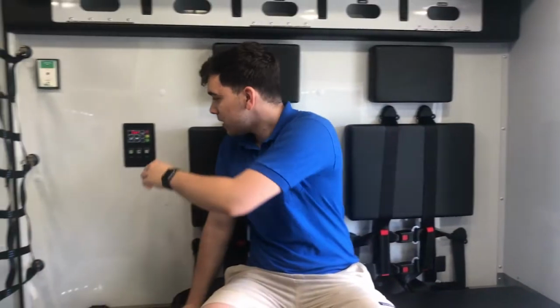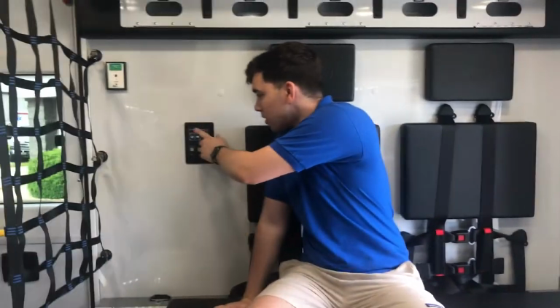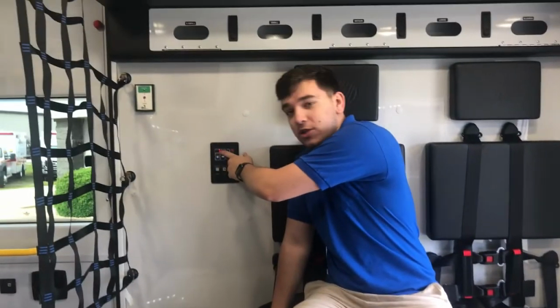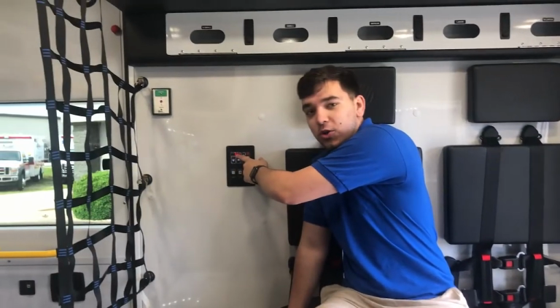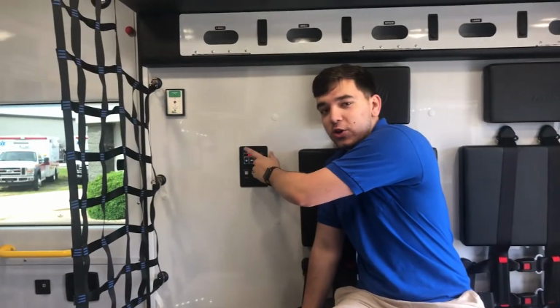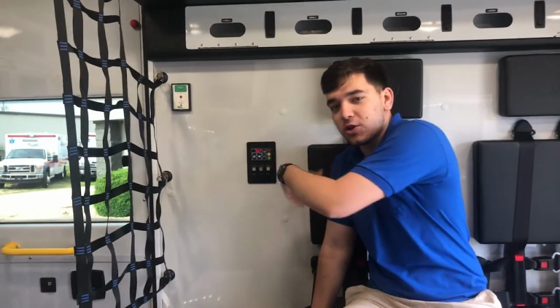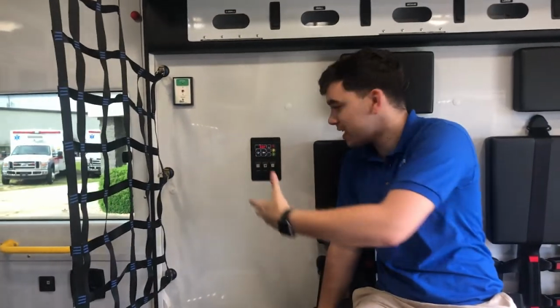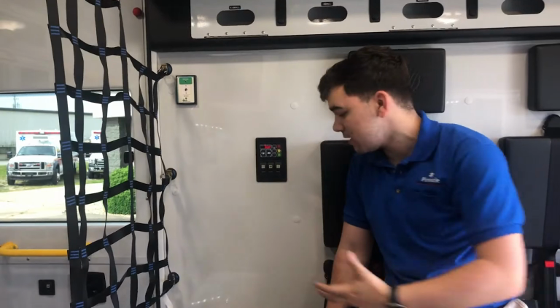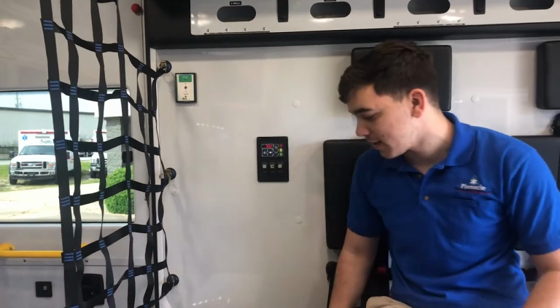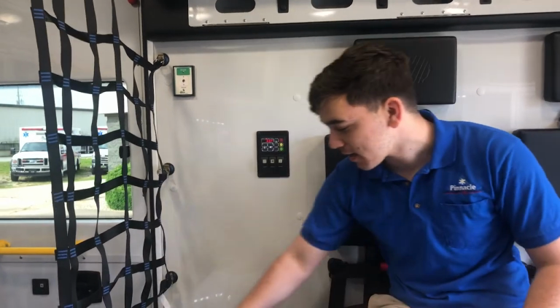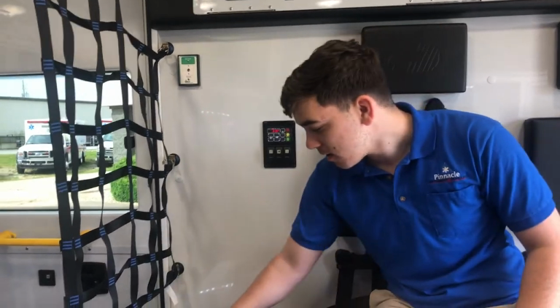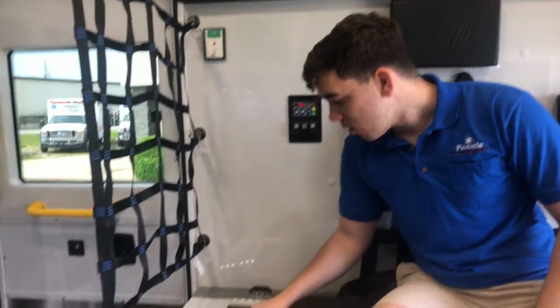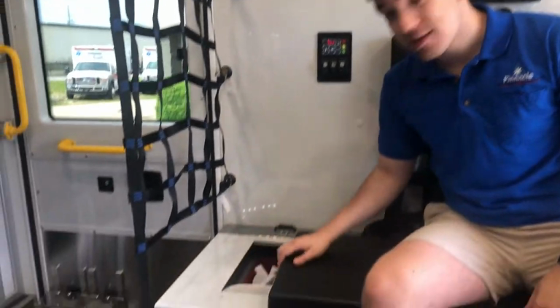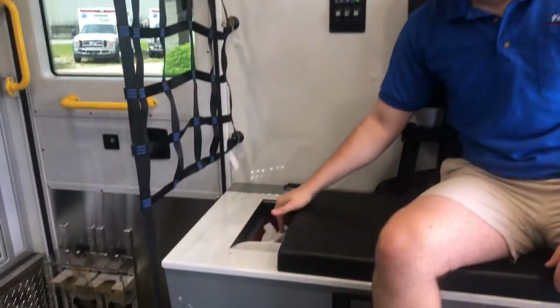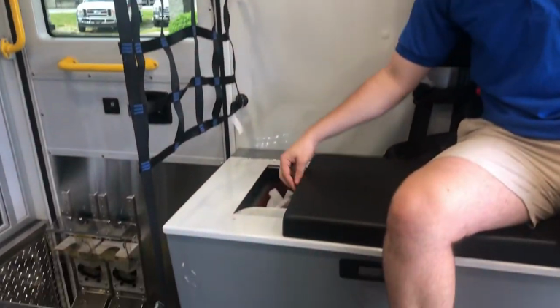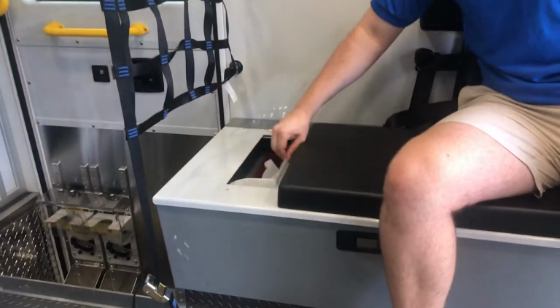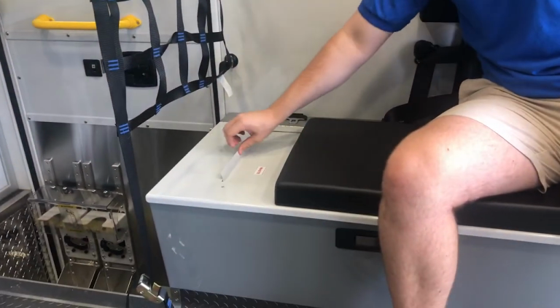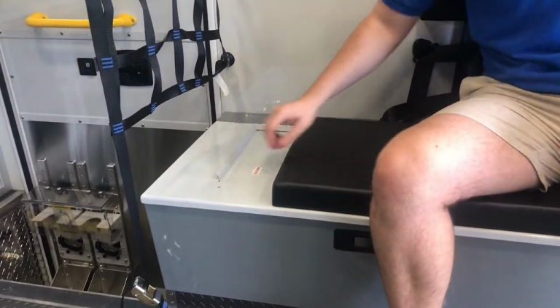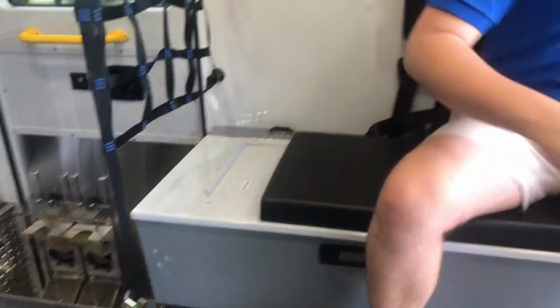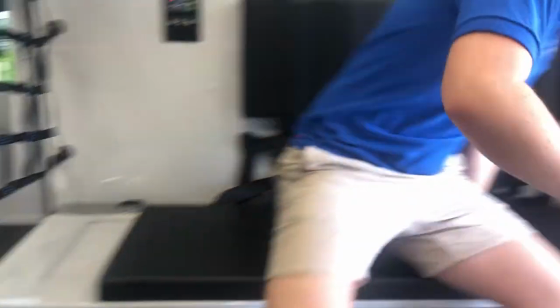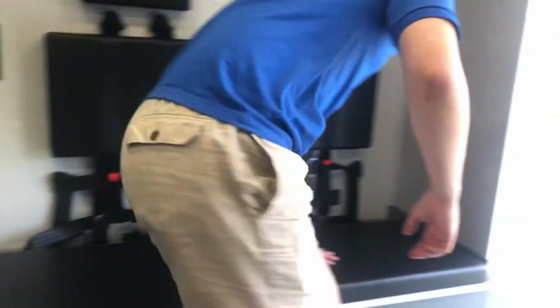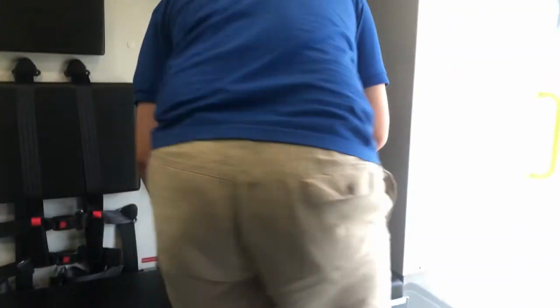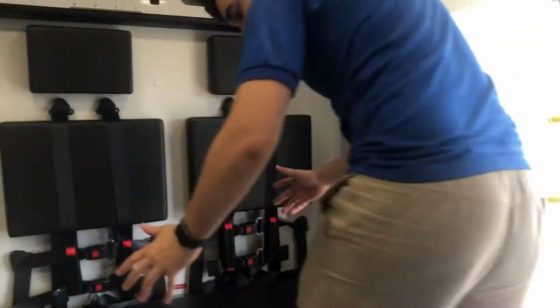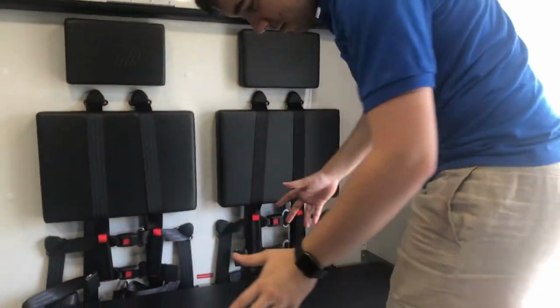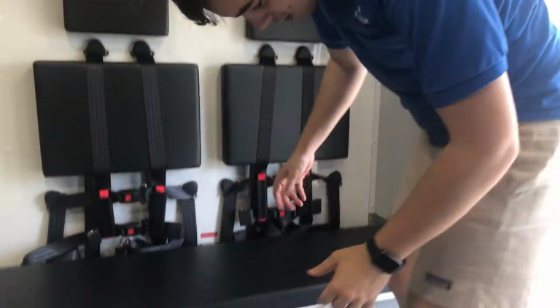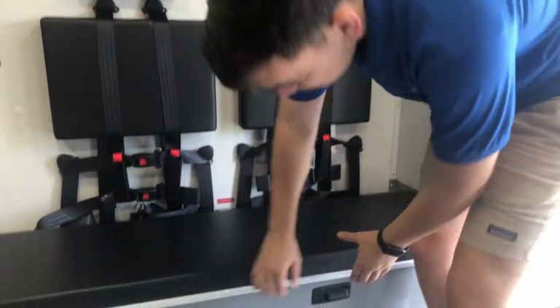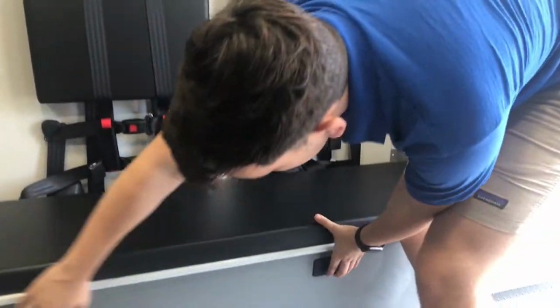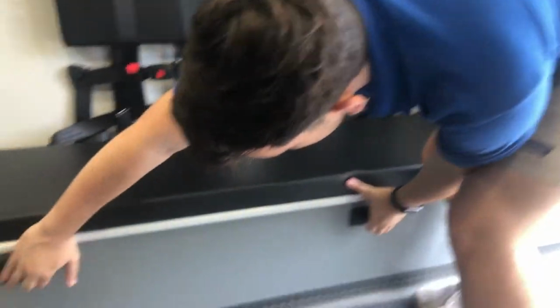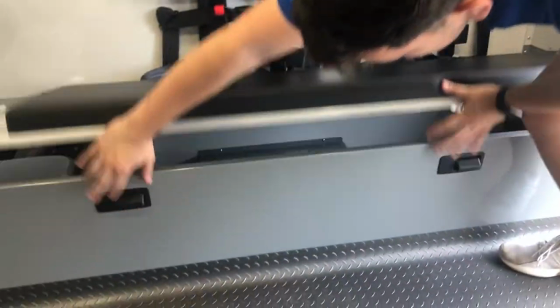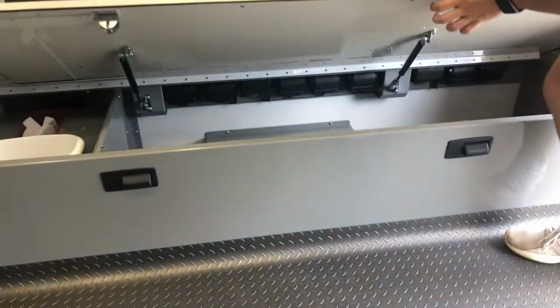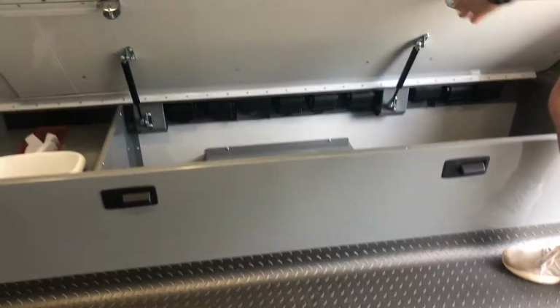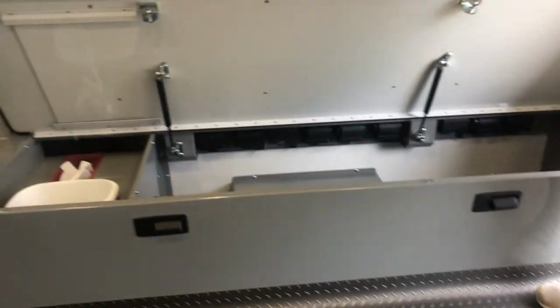Here are also some controls for your temperature, fan speed, and things like that. Waste is located right below here. You've got two seating positions on the bench, and below the bench is some additional storage.